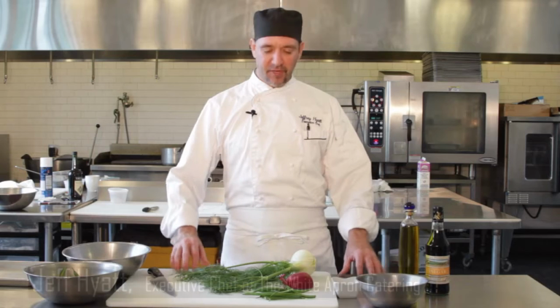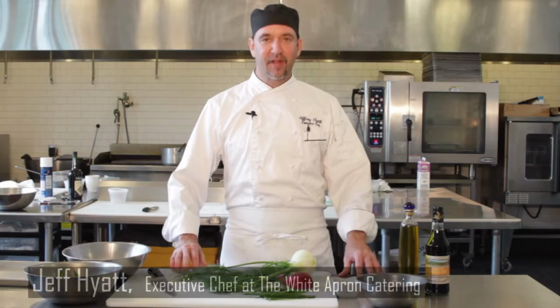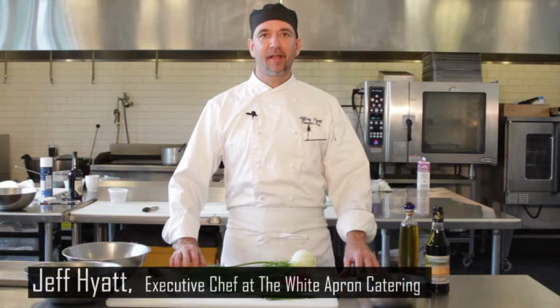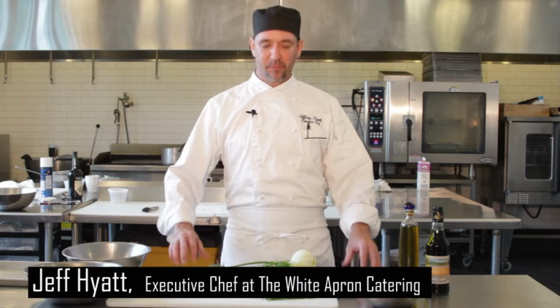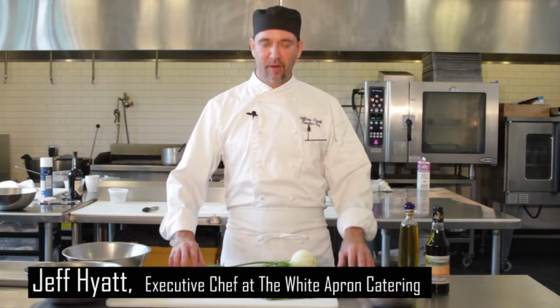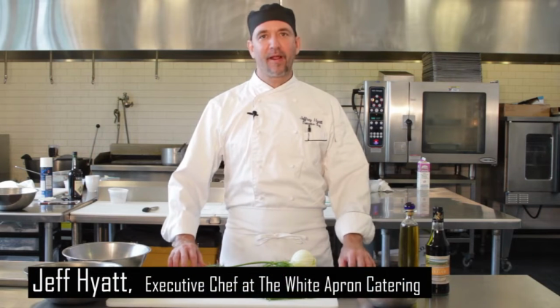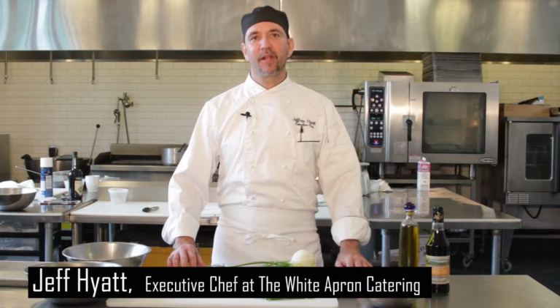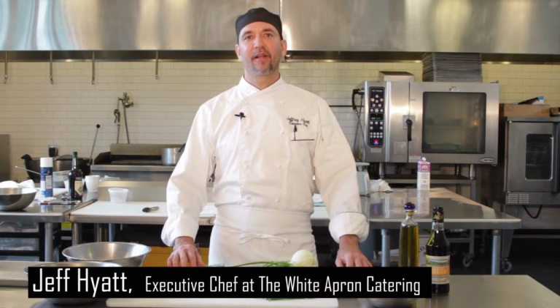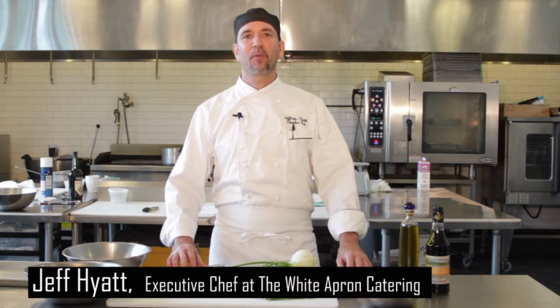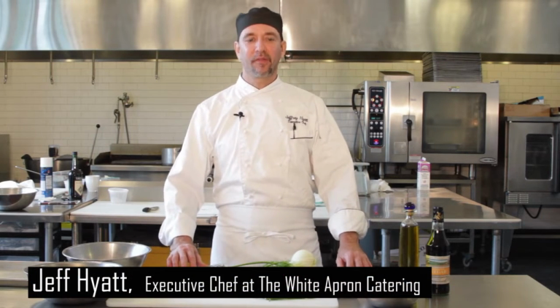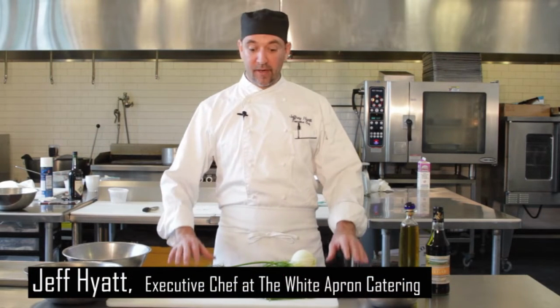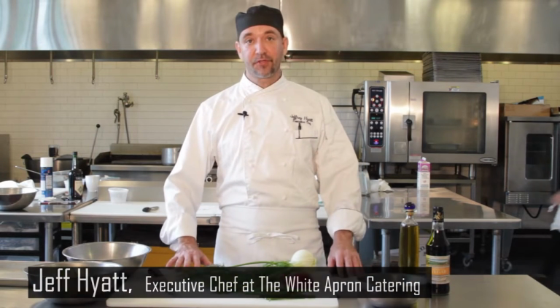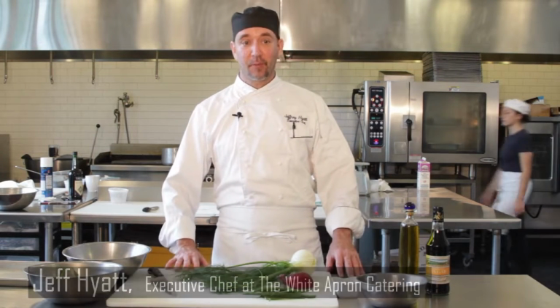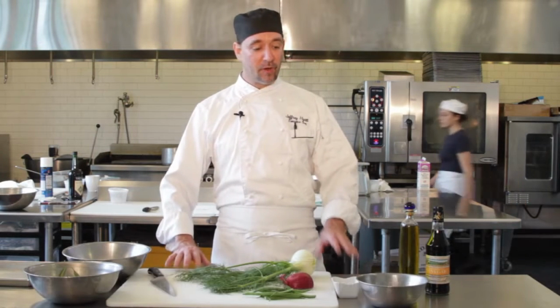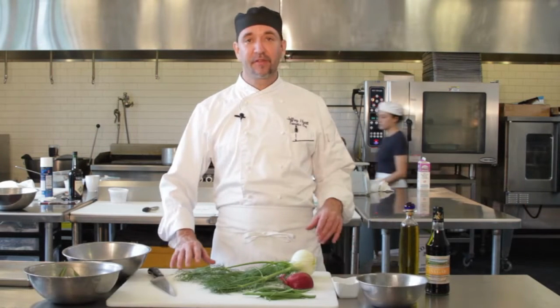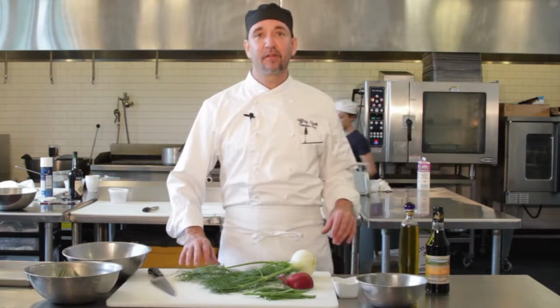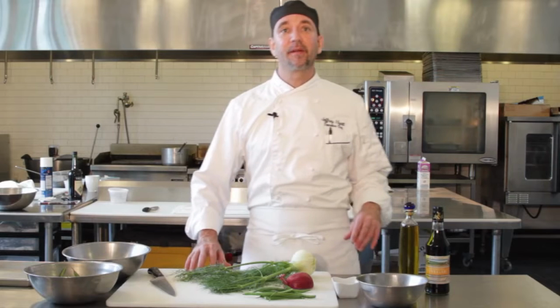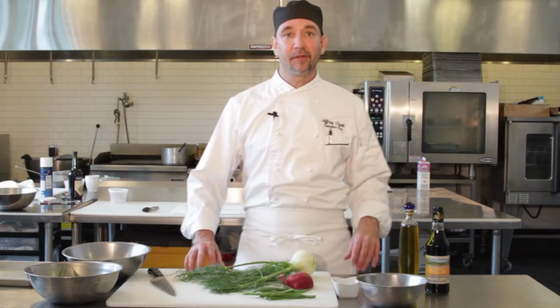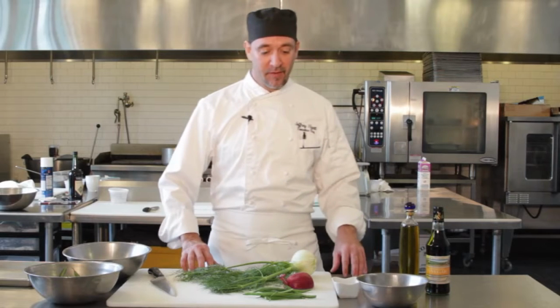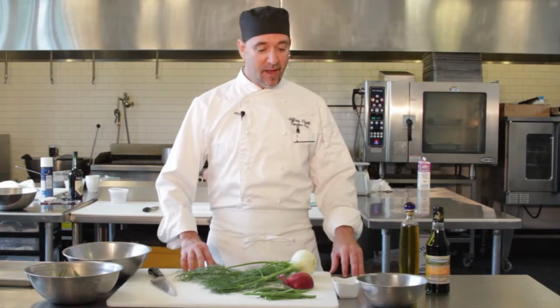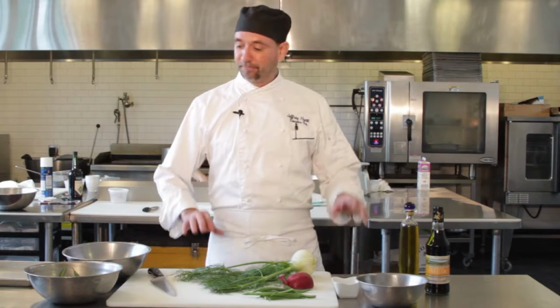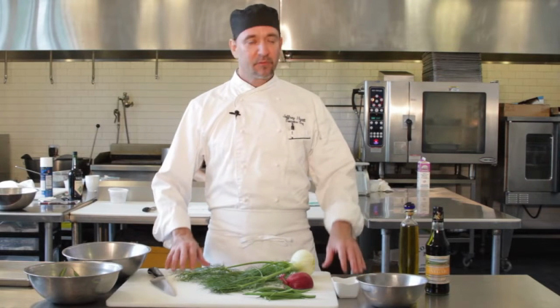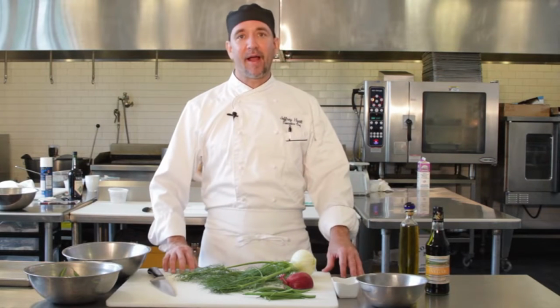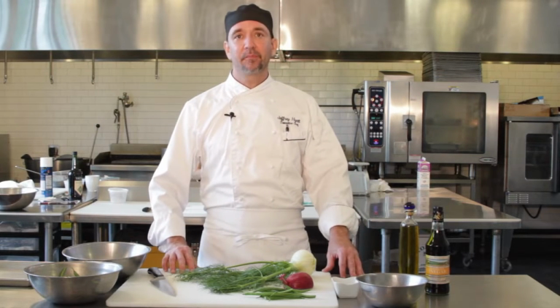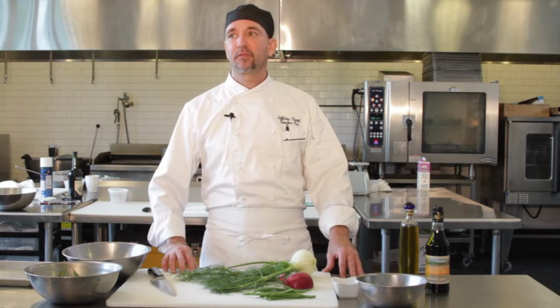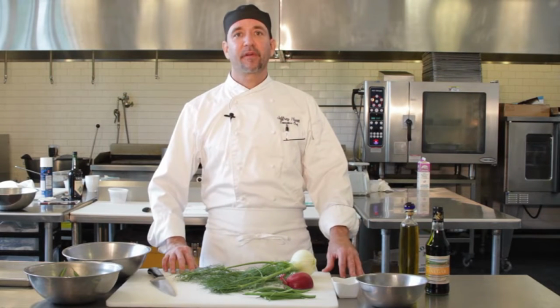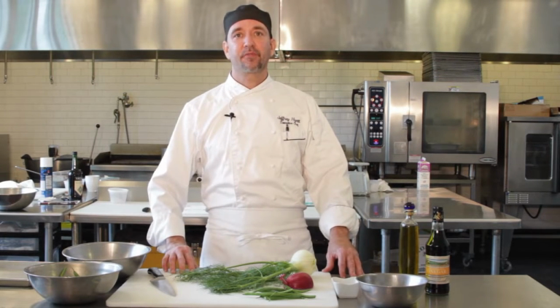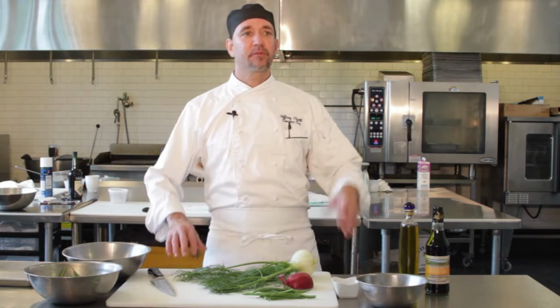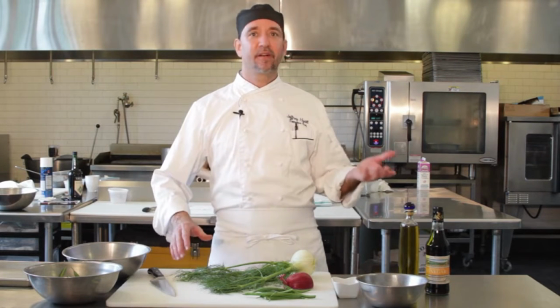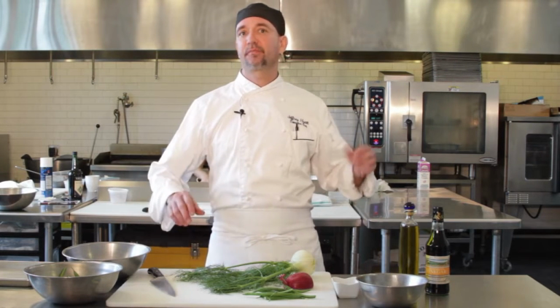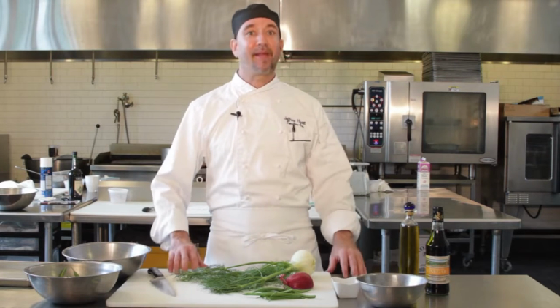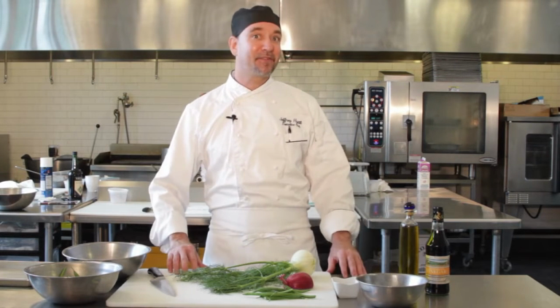Chef Jeff Hyatt here at White Apron Catering in Lake Worth. Today I'm going to show you how we do our roasted fennel and green beans — a great item, great for casseroles, dinners, picnics.